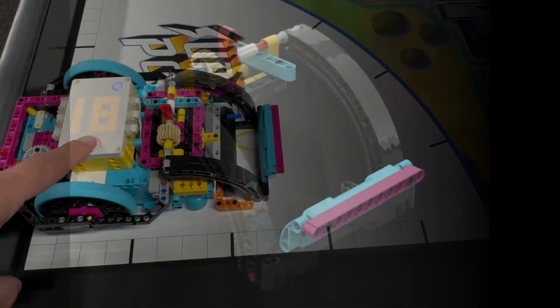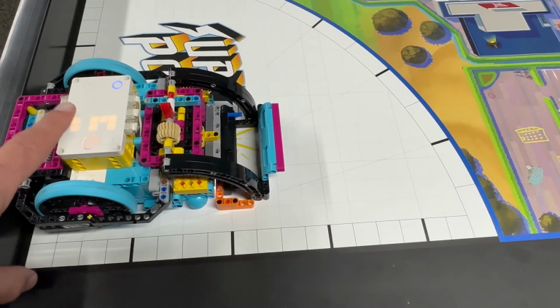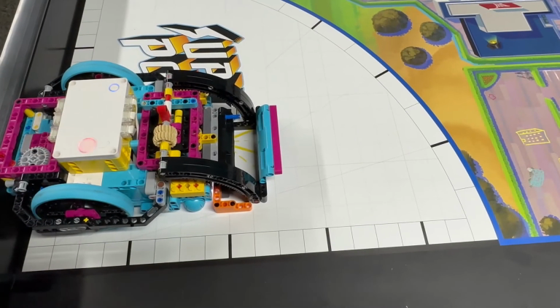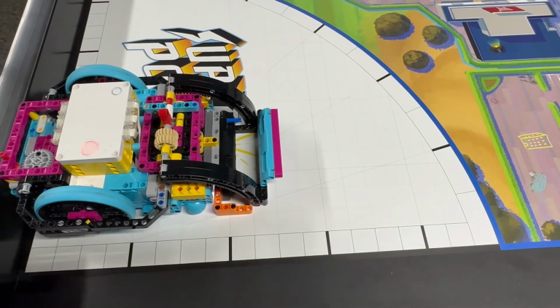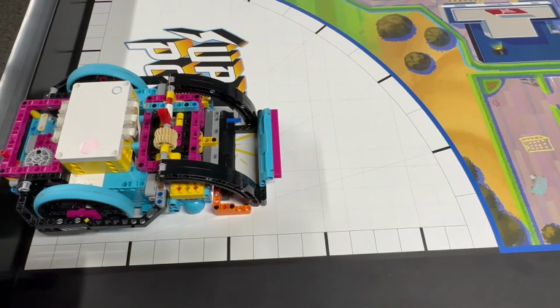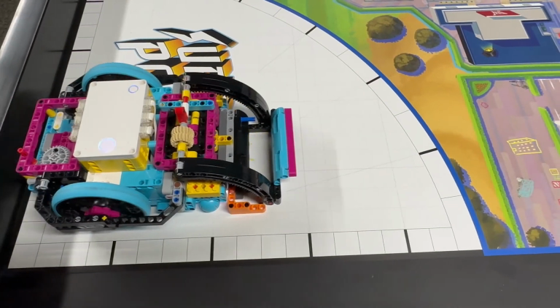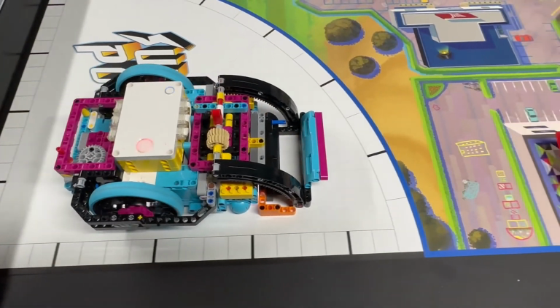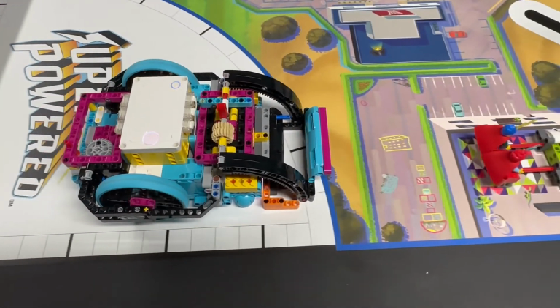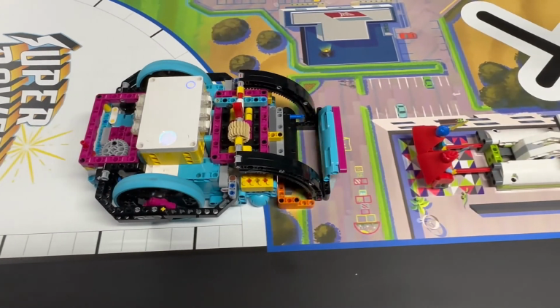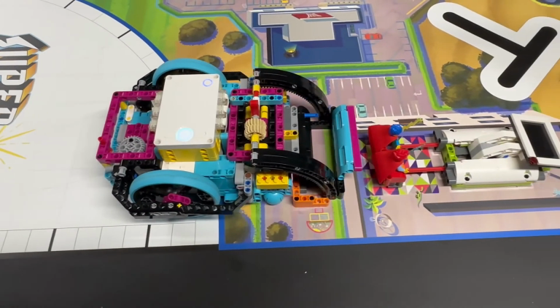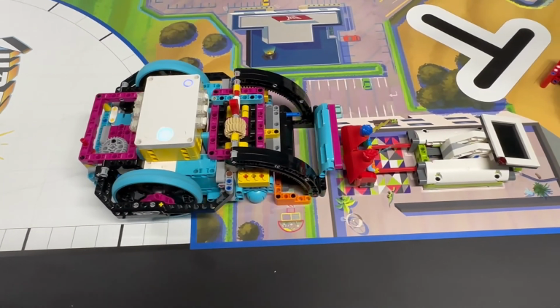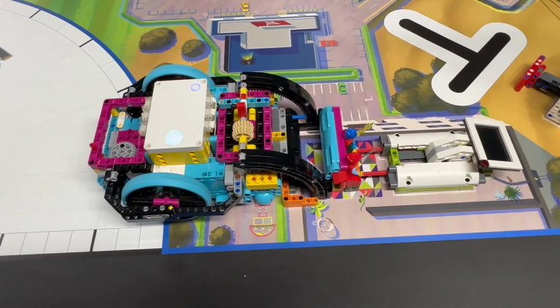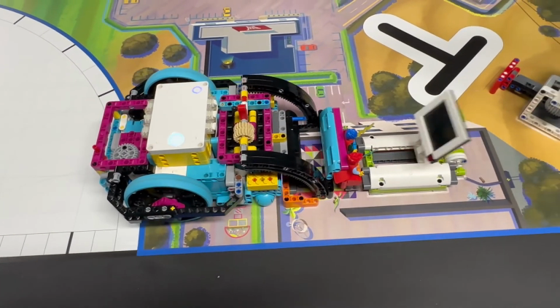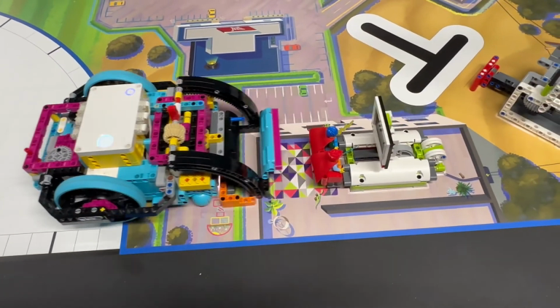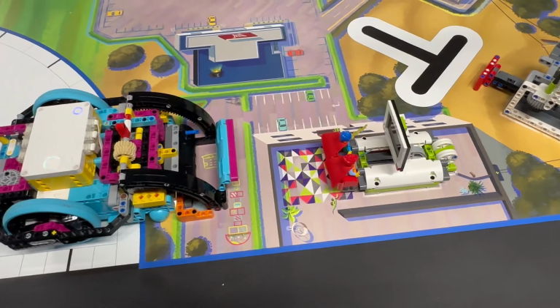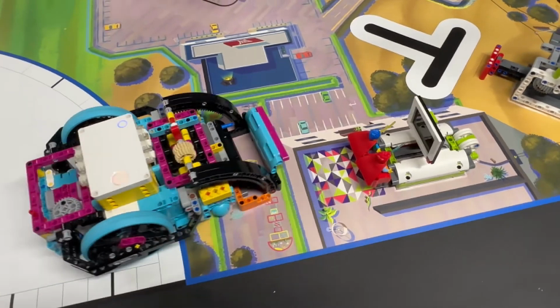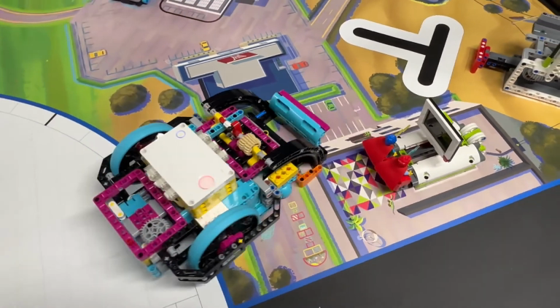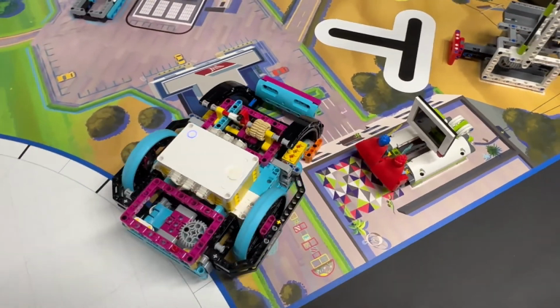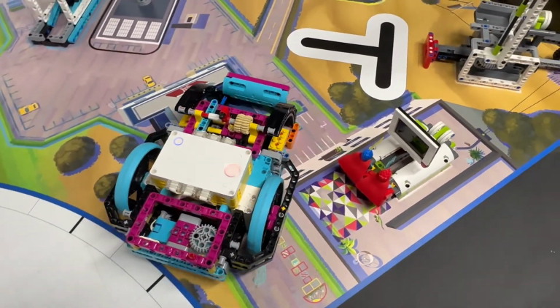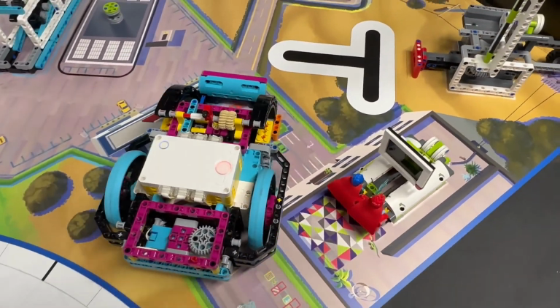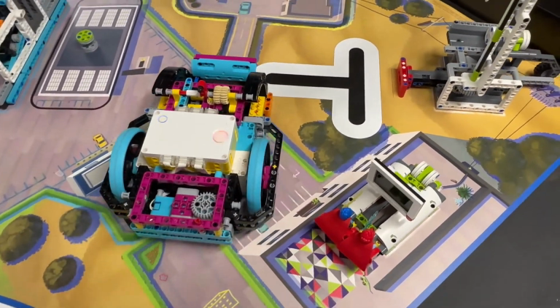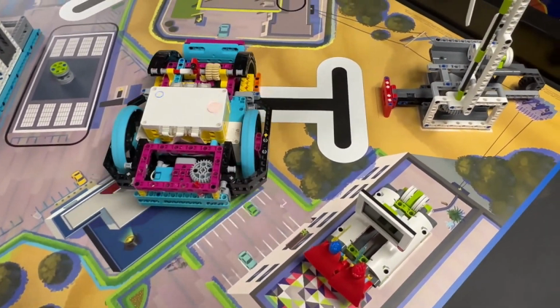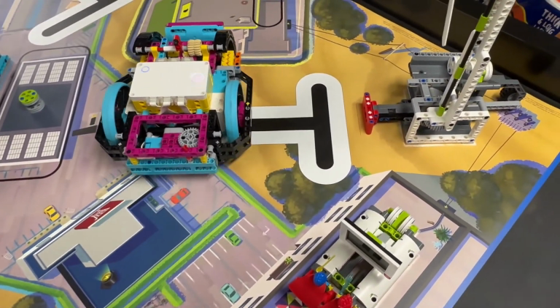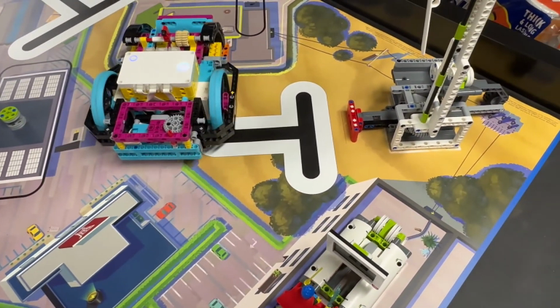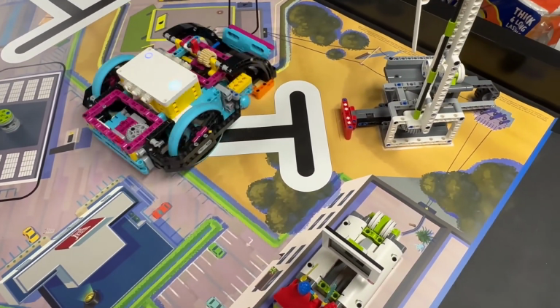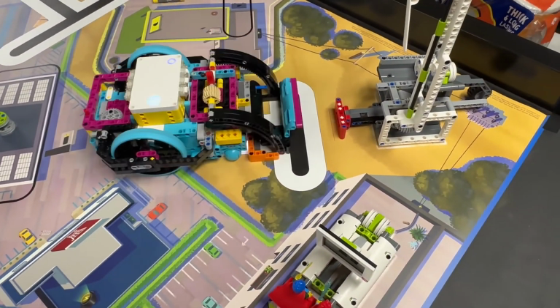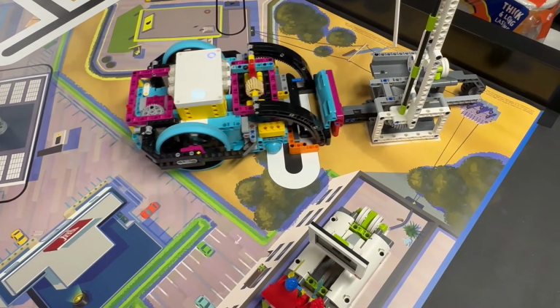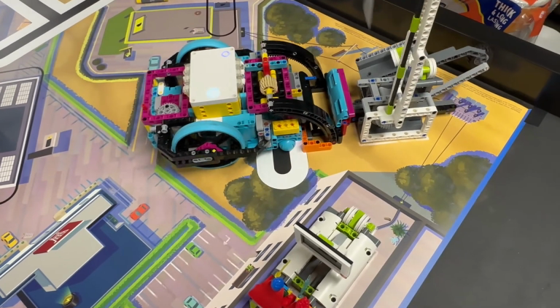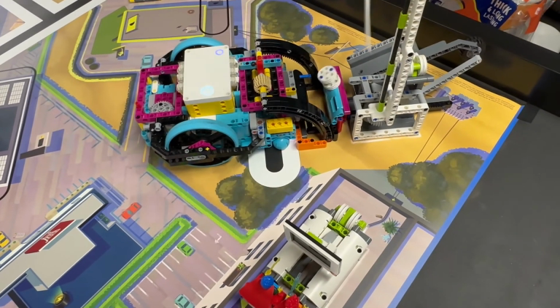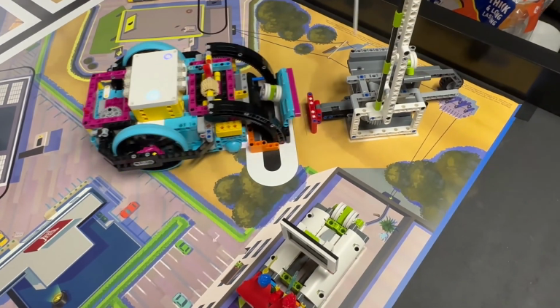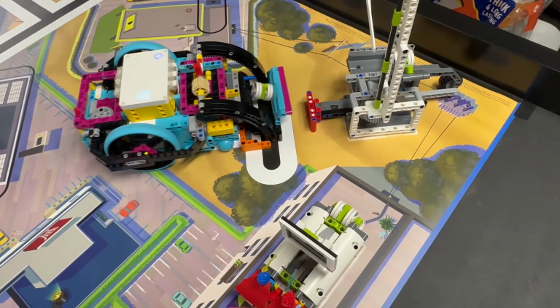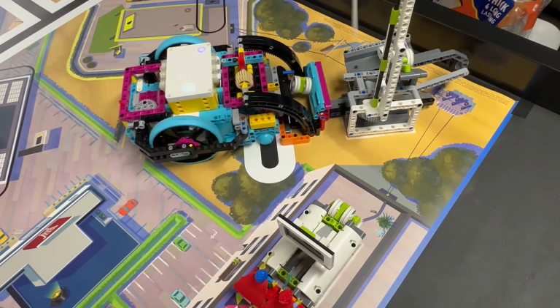We launch our robot from the right home area. The front attachment is lowered onto the mat so that we create a box. With this box we push in the television and also push the activation piece for the wind turbine. As we do that, the three energy units drop into the box.